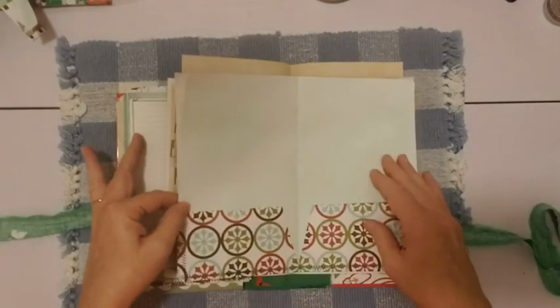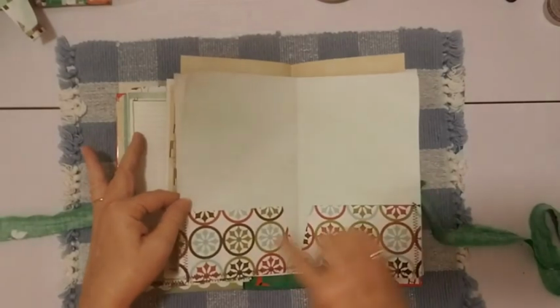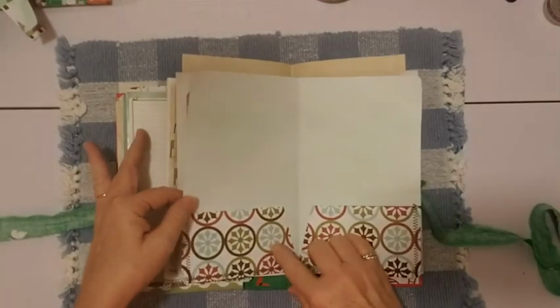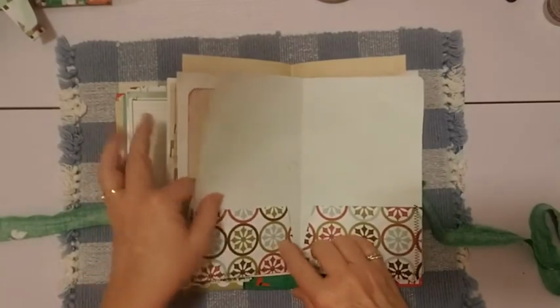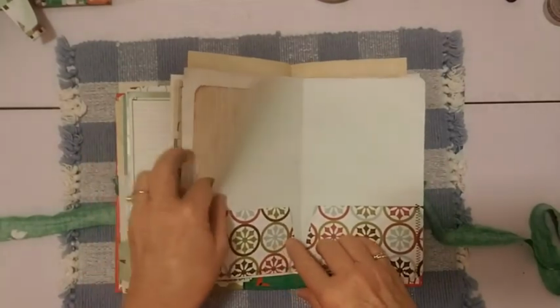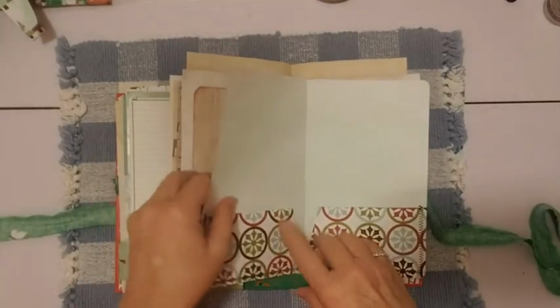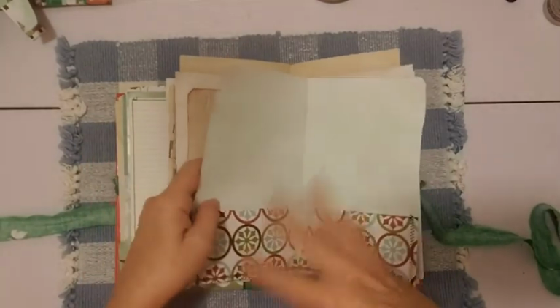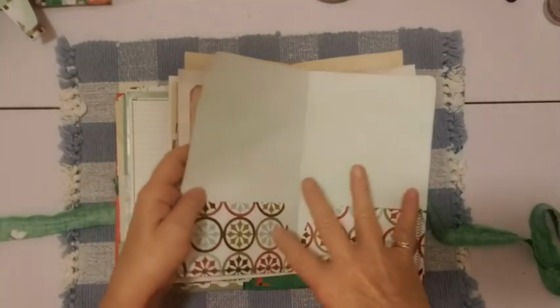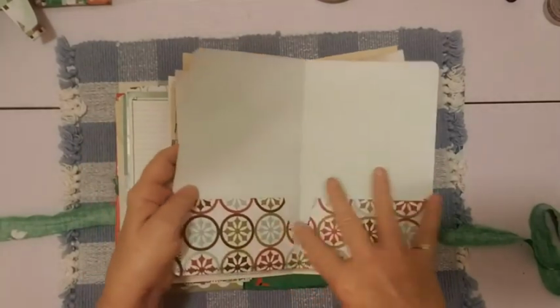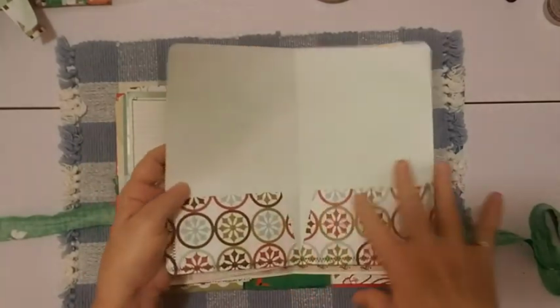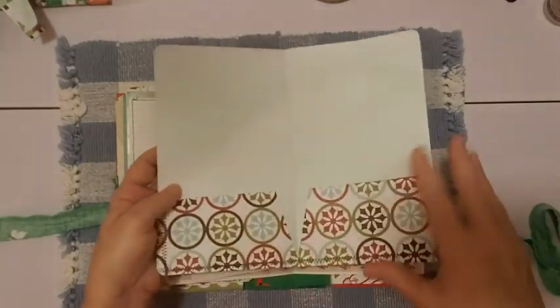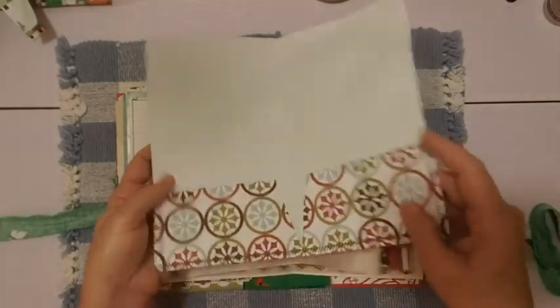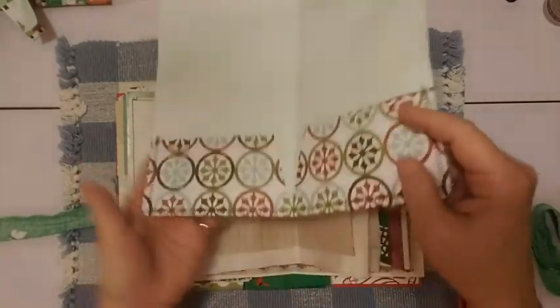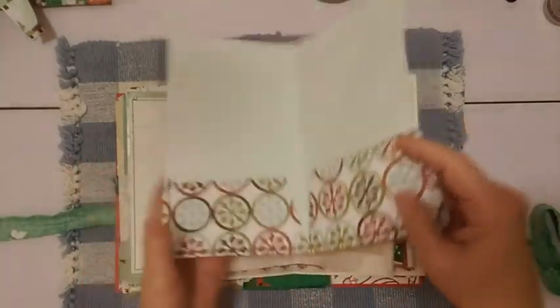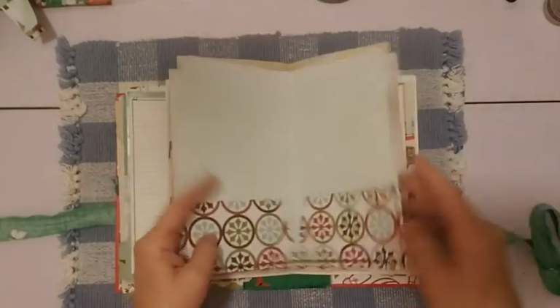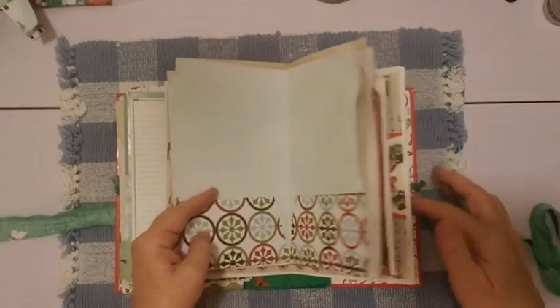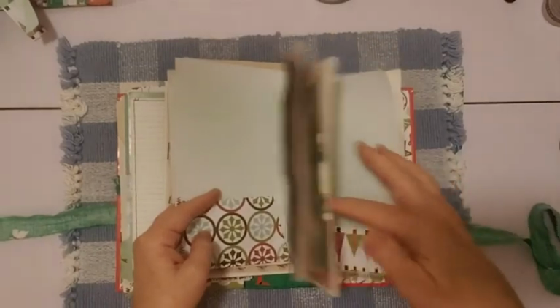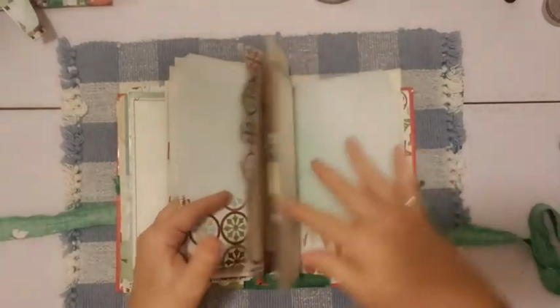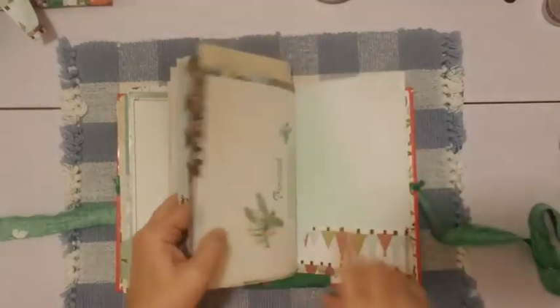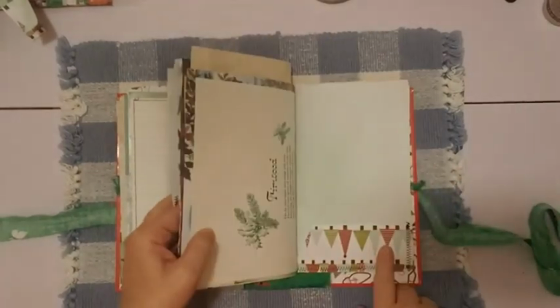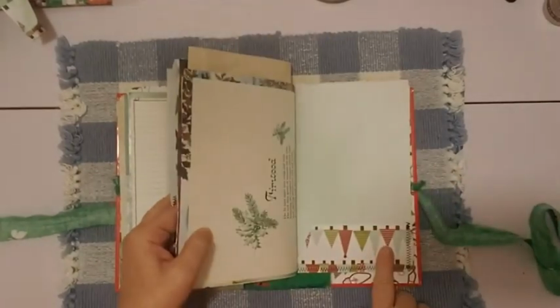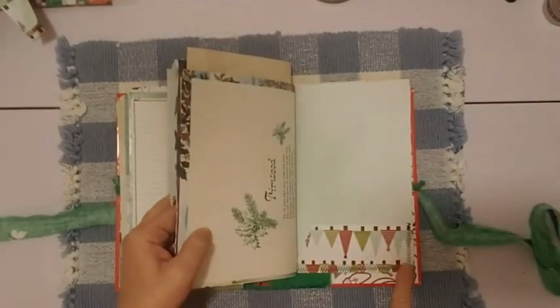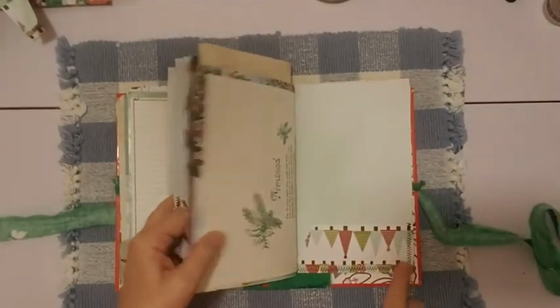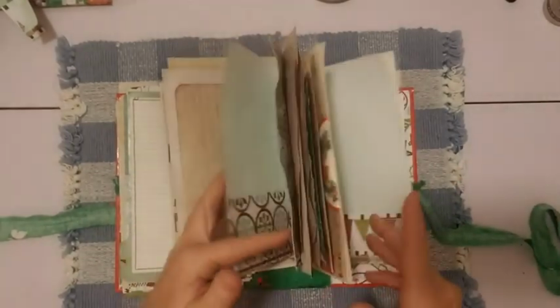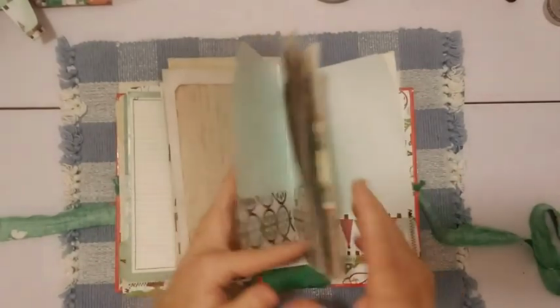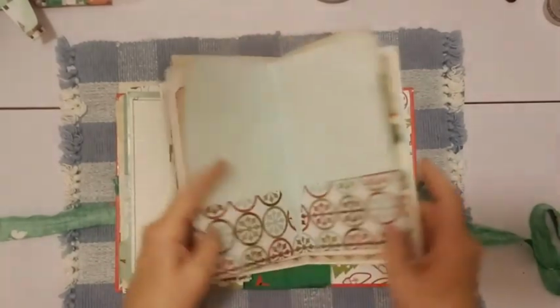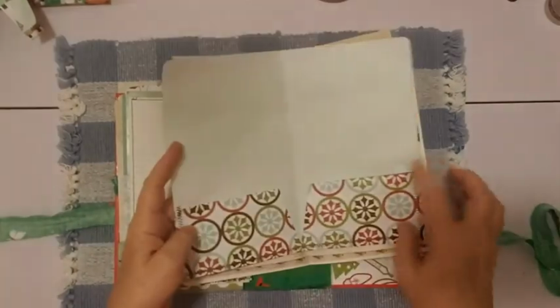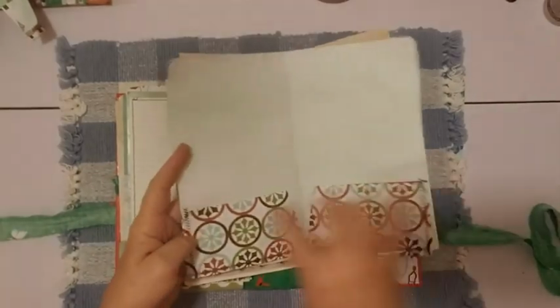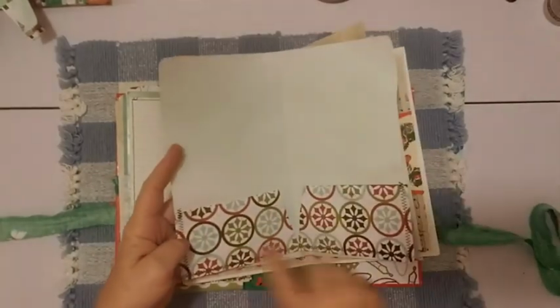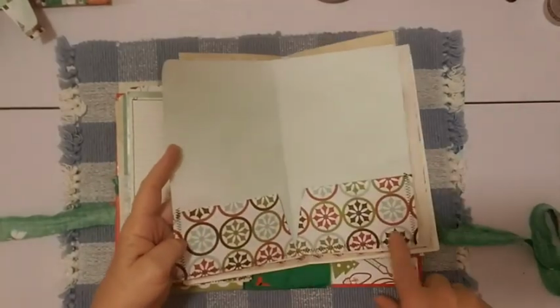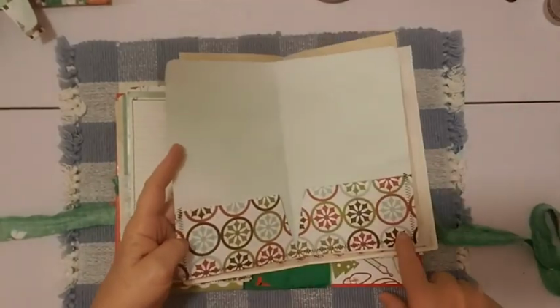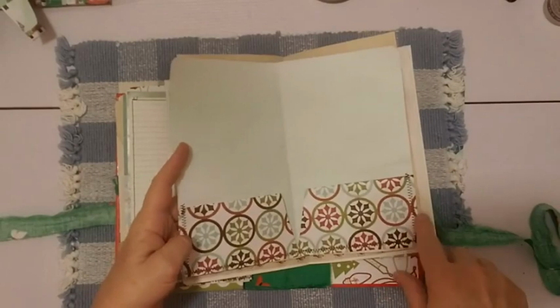I've got my pockets on the pages — all the cardstock in here, I put pockets on all the cardstock and sewed them all down.